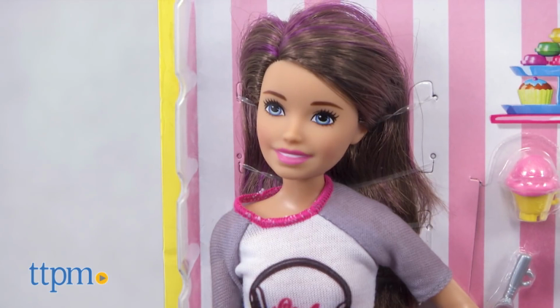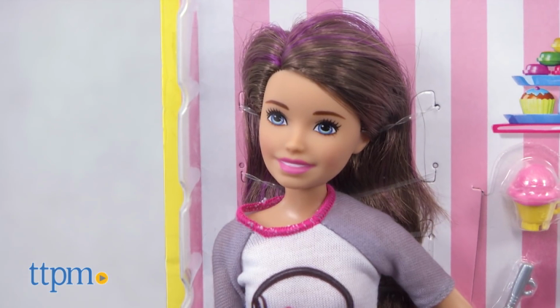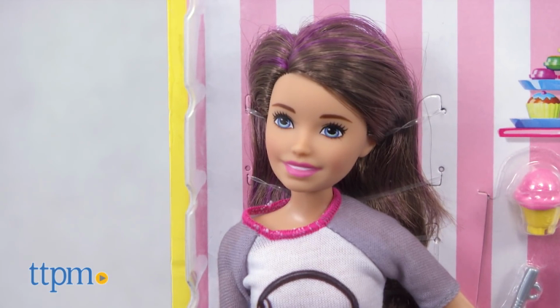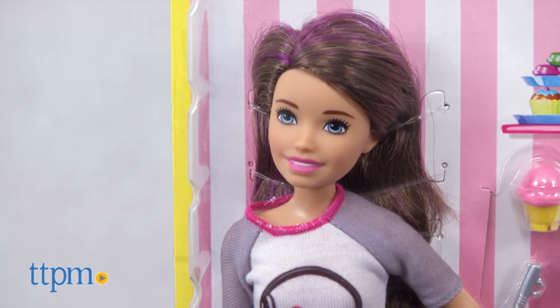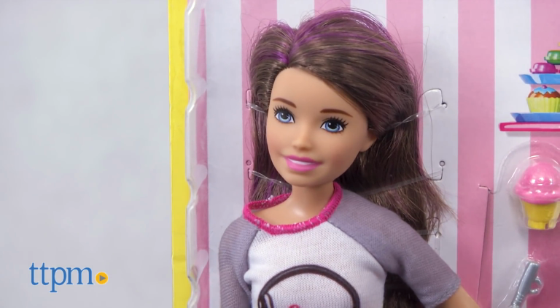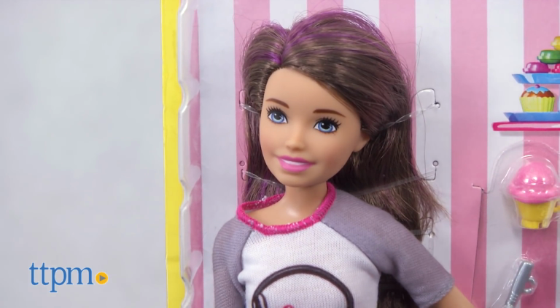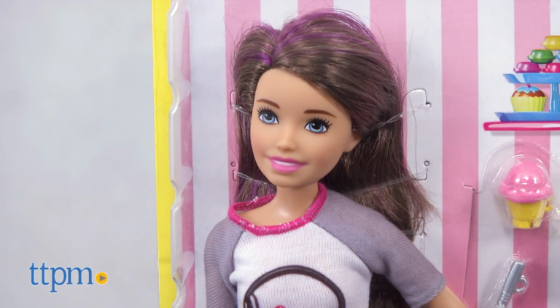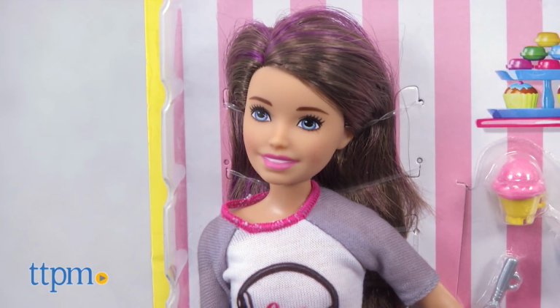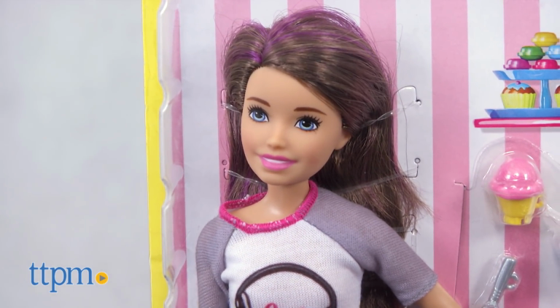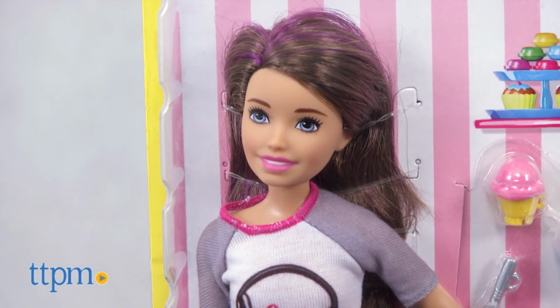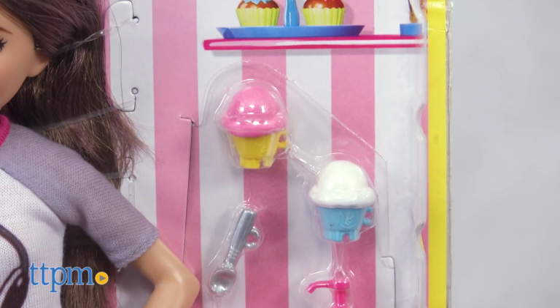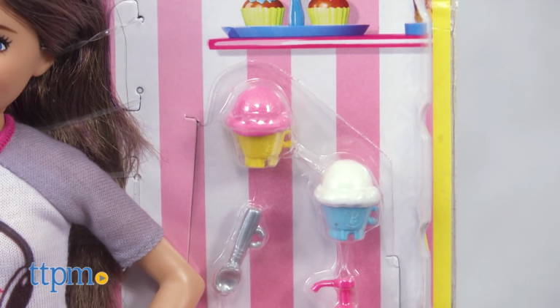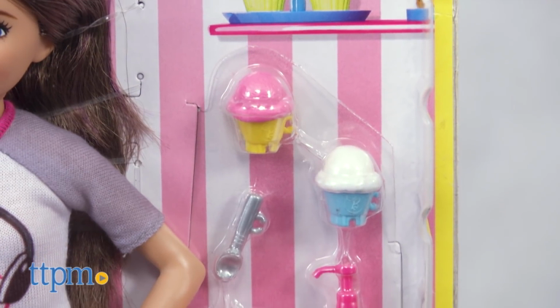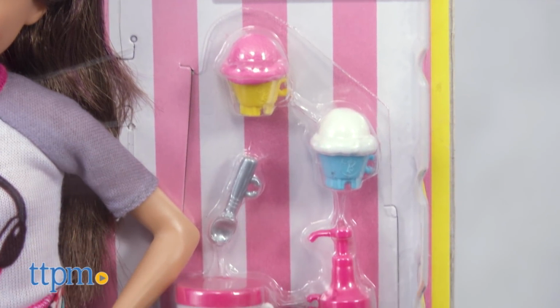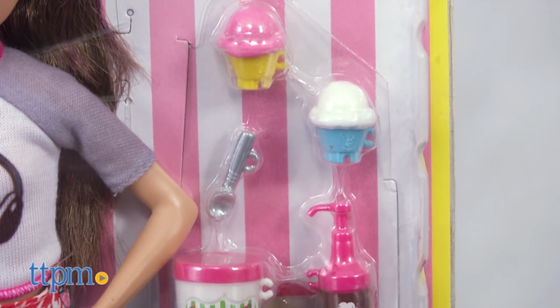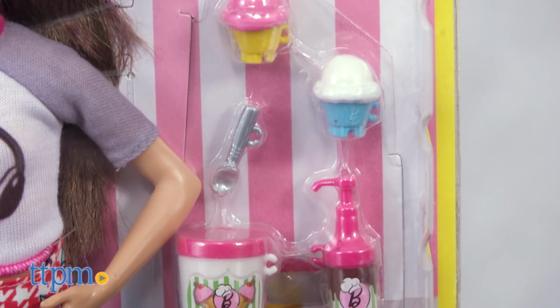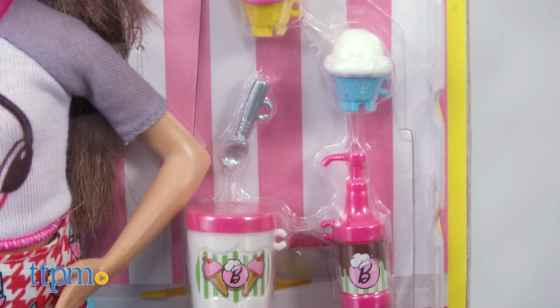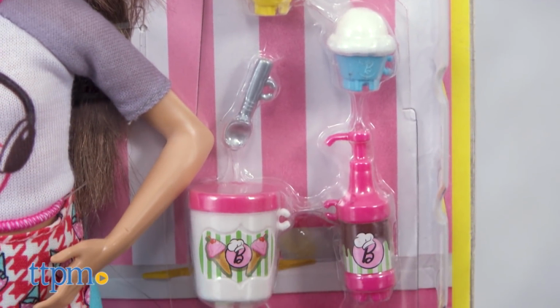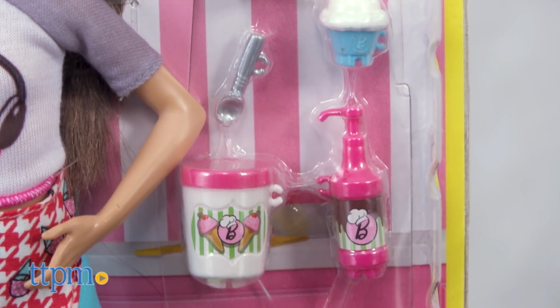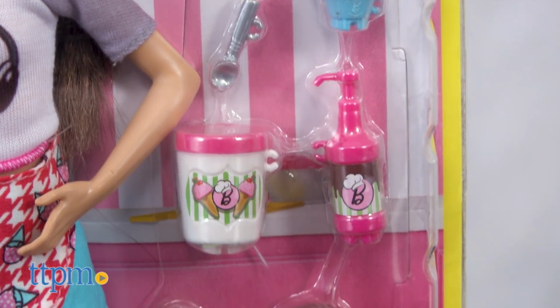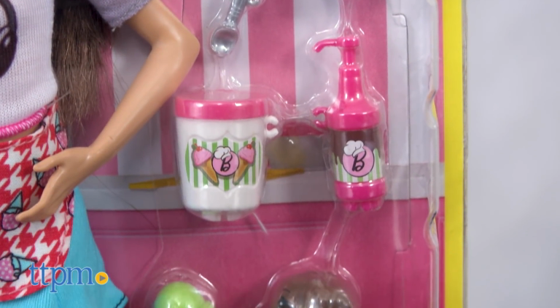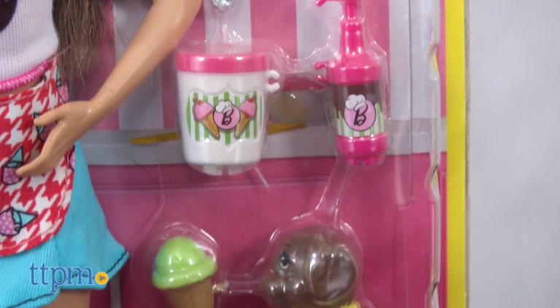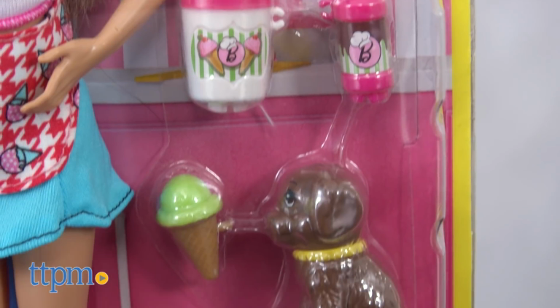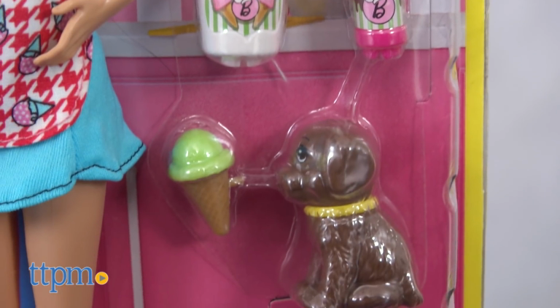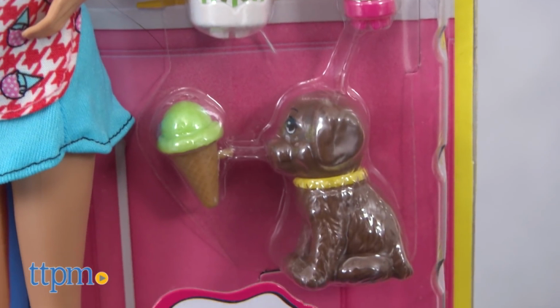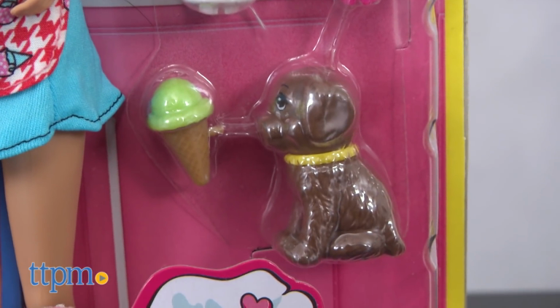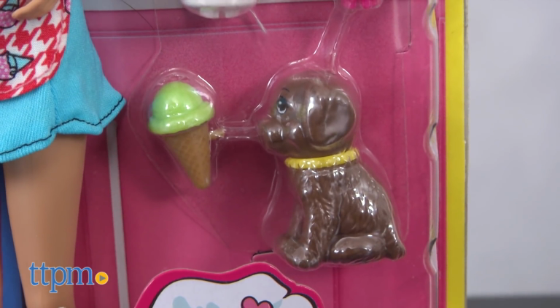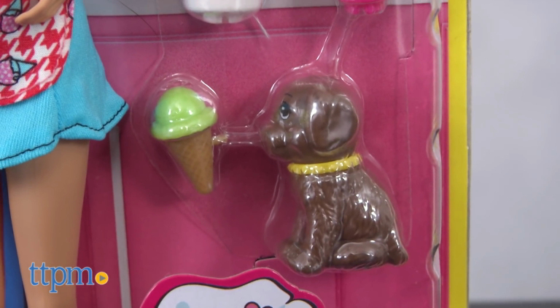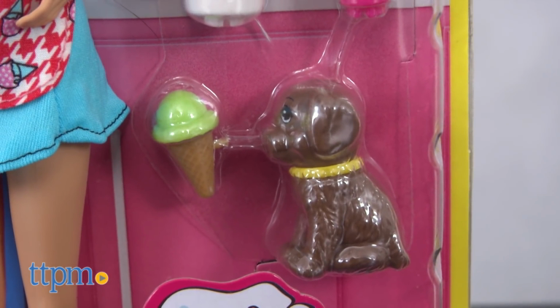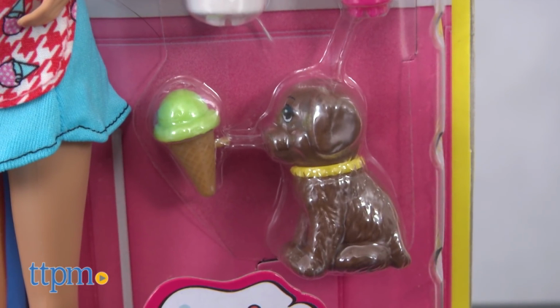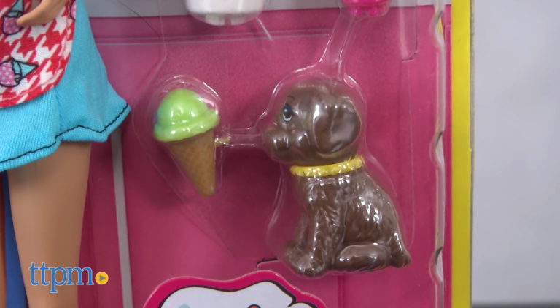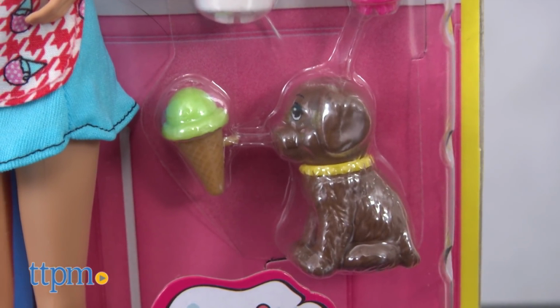Skipper is serving up ice cream with her puppy. The doll comes with a pint of ice cream, a jar of chocolate syrup, a spoon, two cups of ice cream, and an ice cream cone. The cone can fit in the dog's mouth.